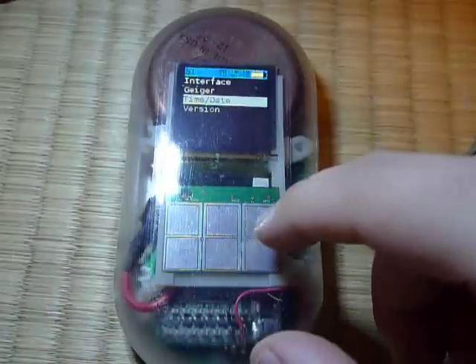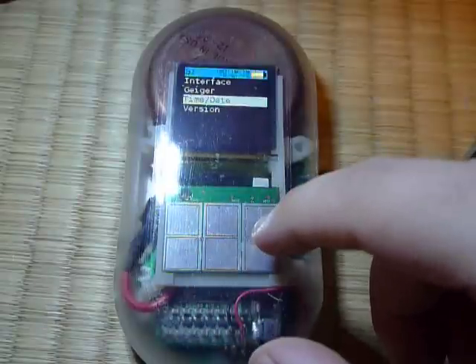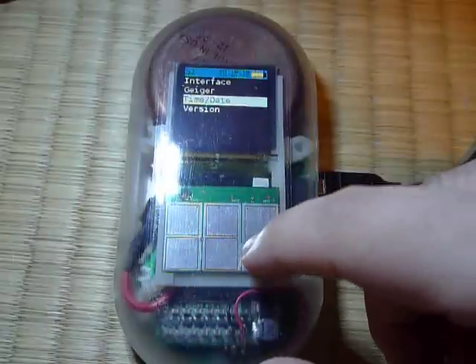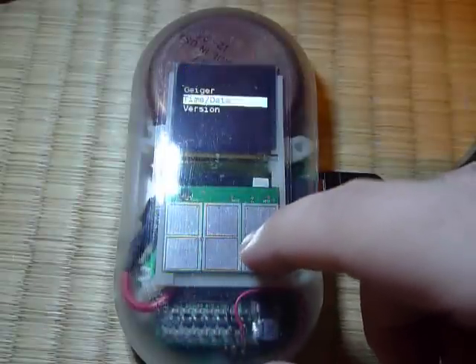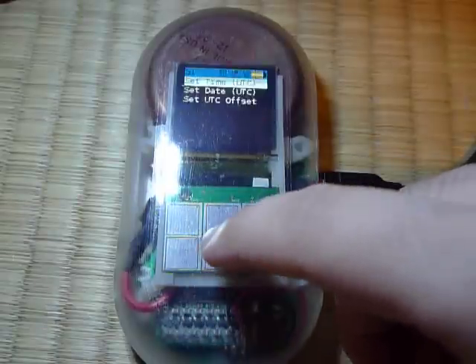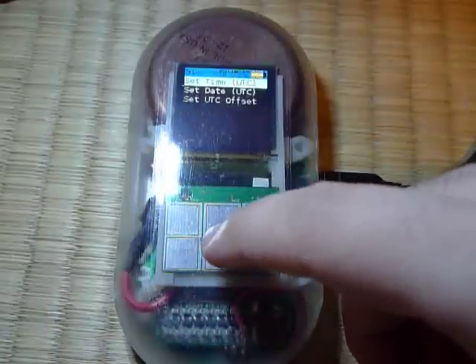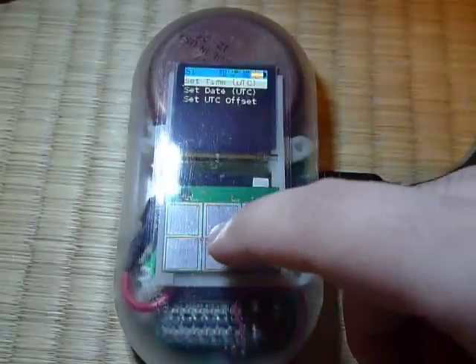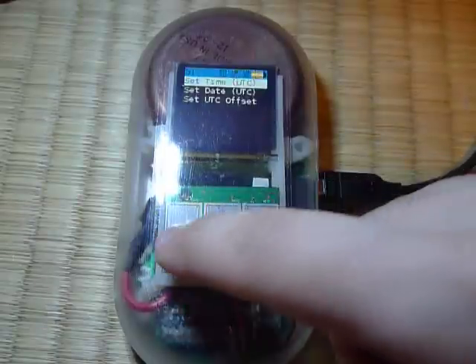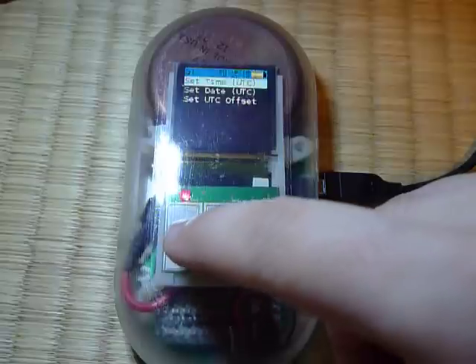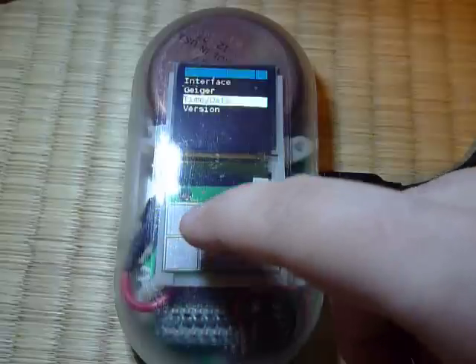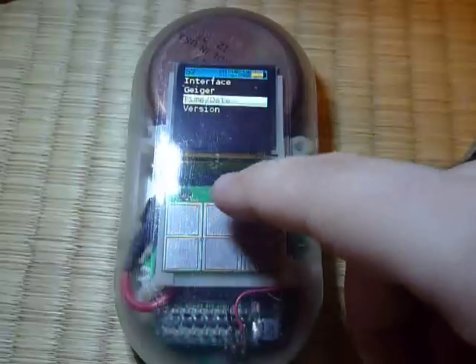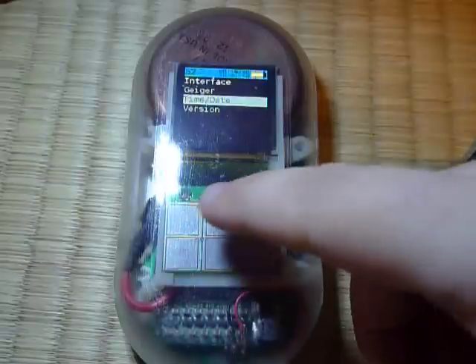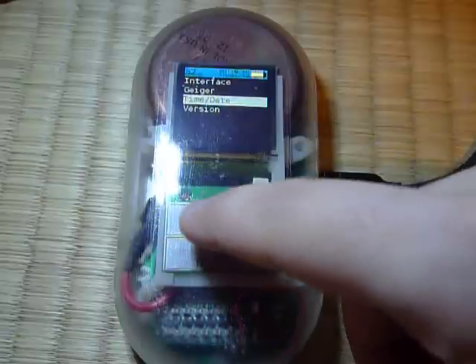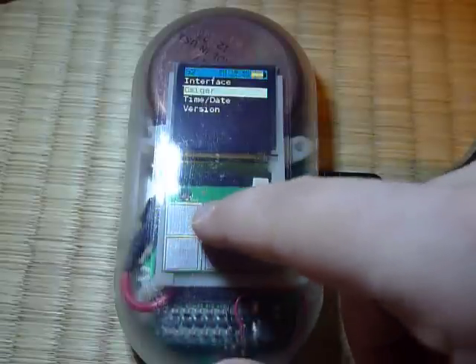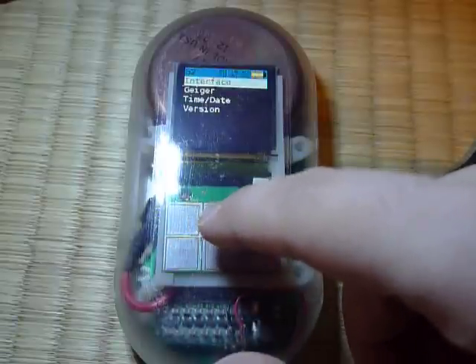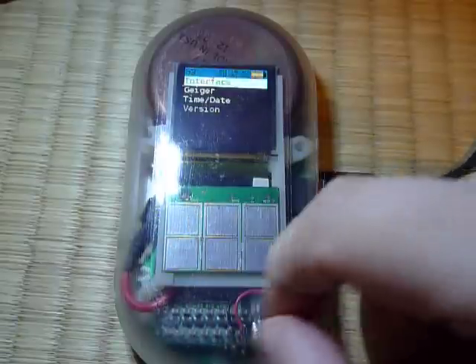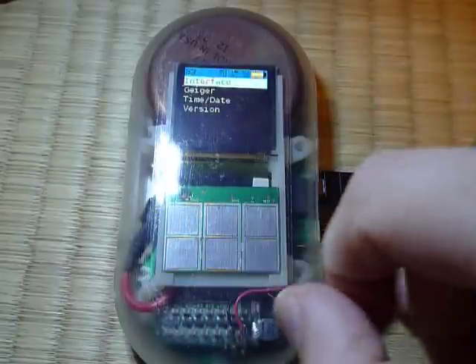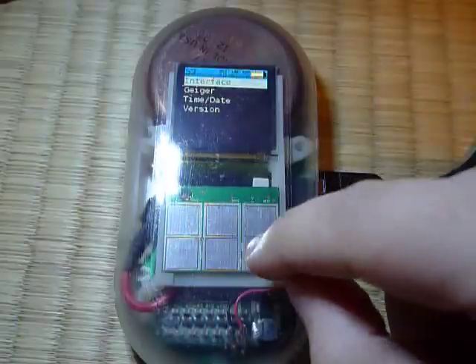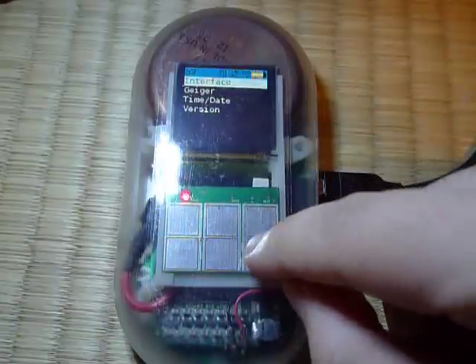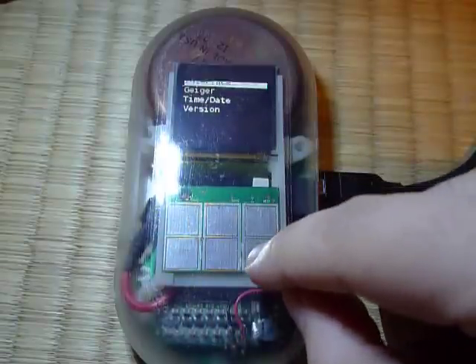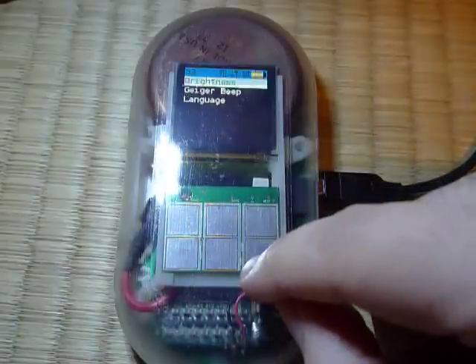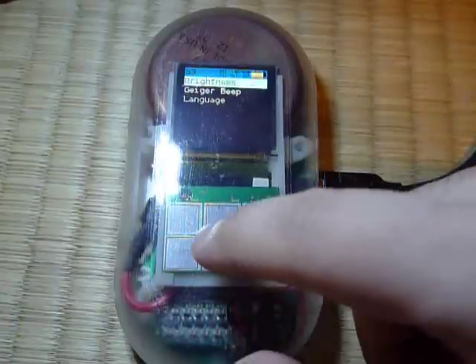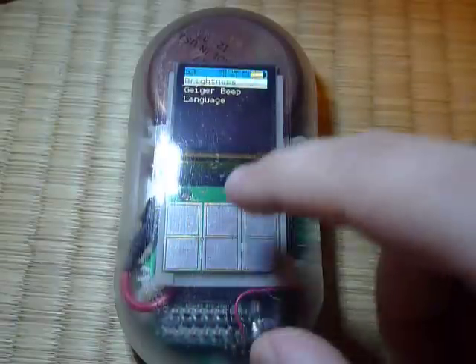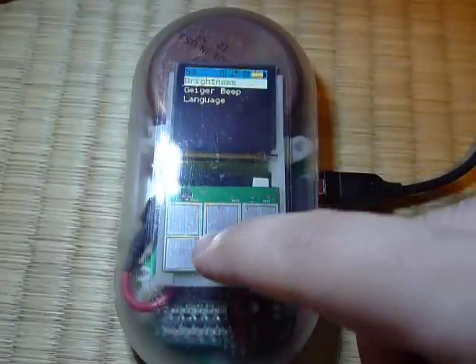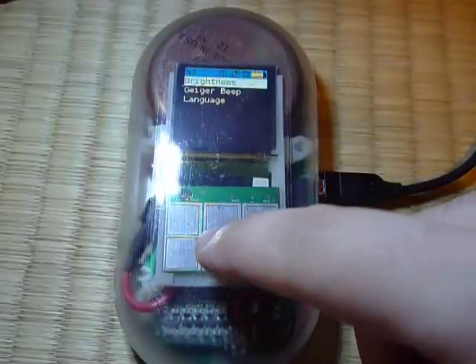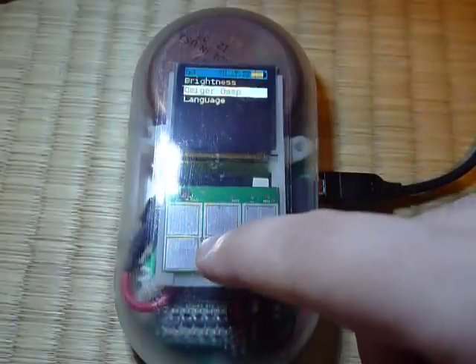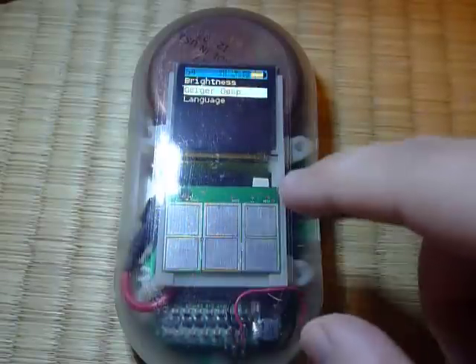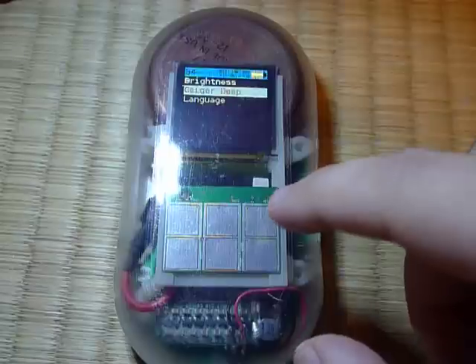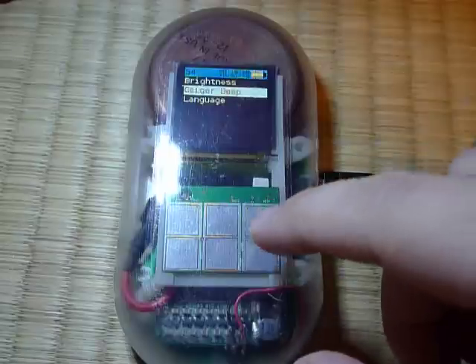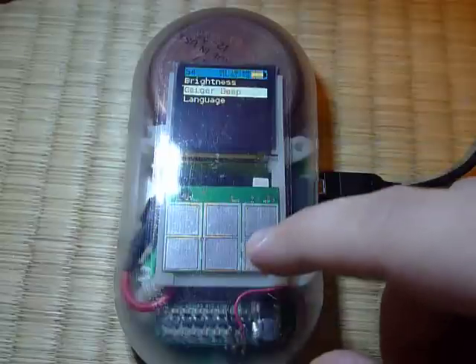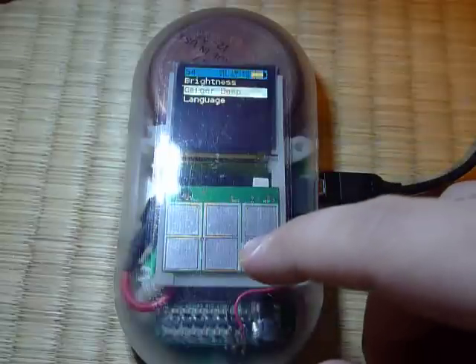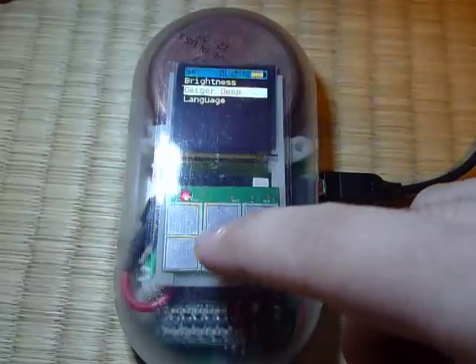There's also setting the time and date, which is obviously useful for logging. We're hoping to set those at the factory as well, so they will all come with a valid UTC time programmed into them.